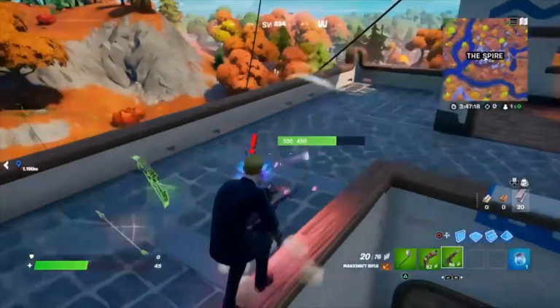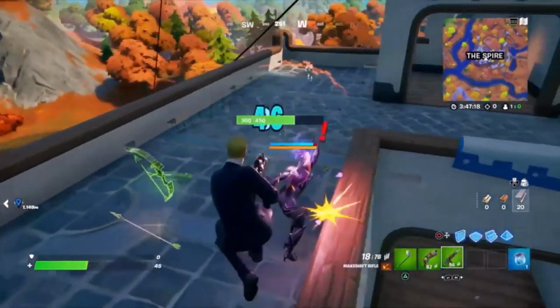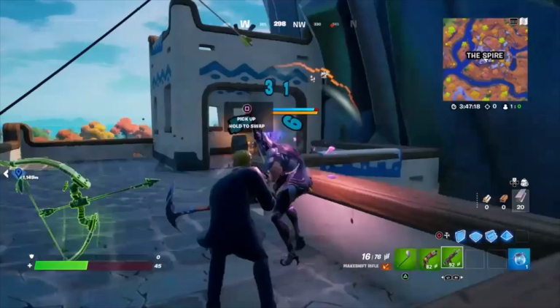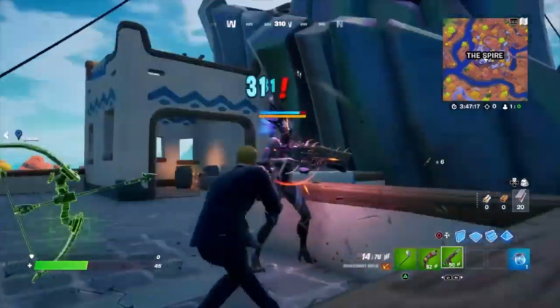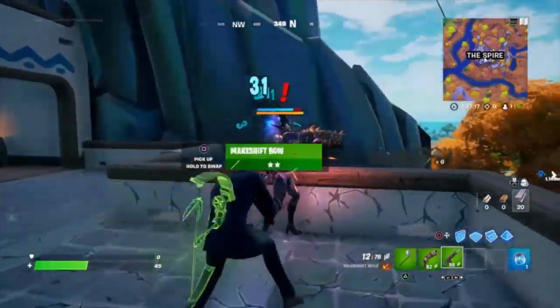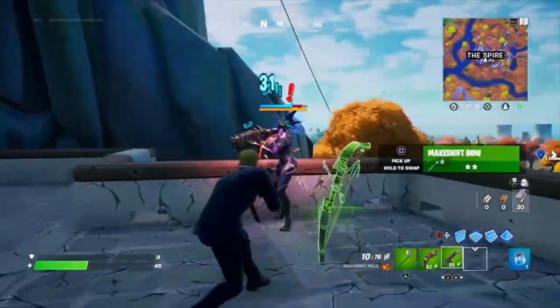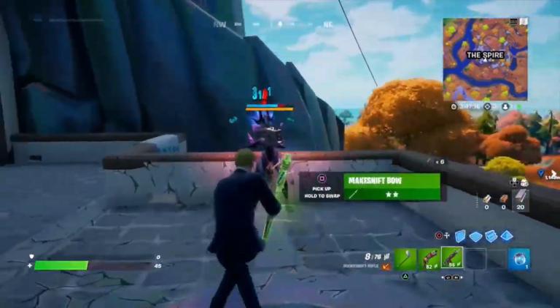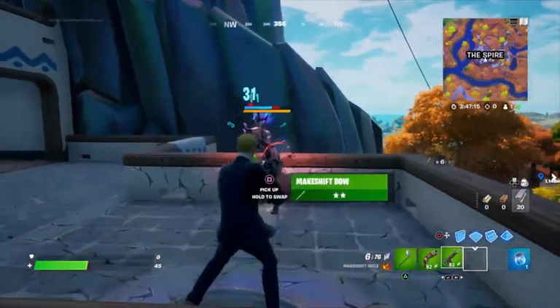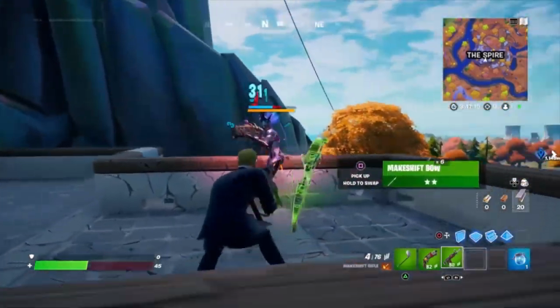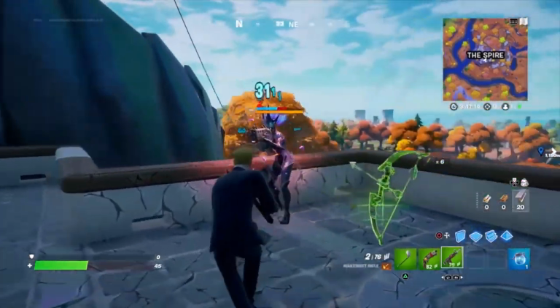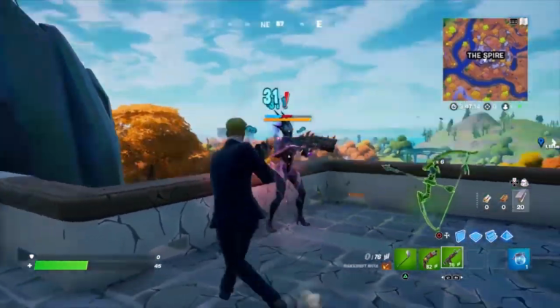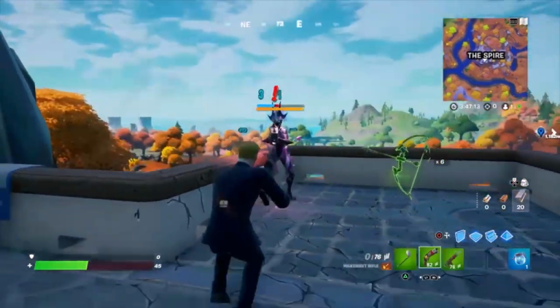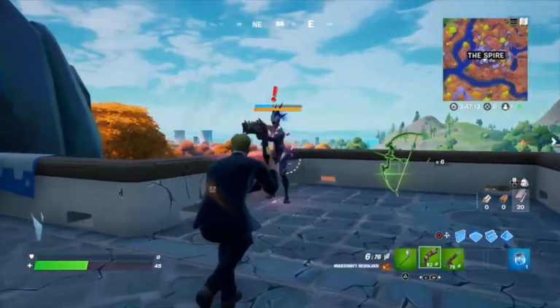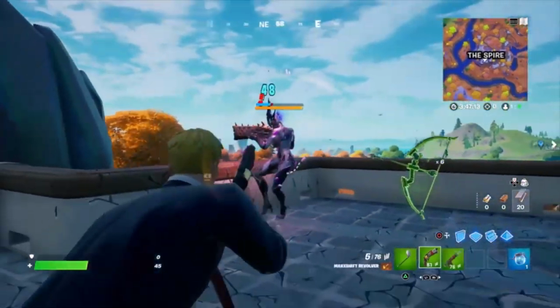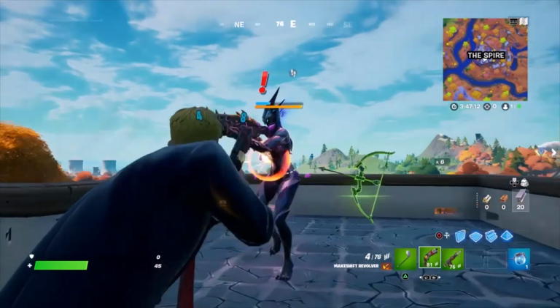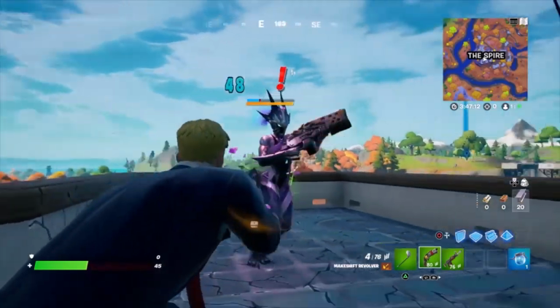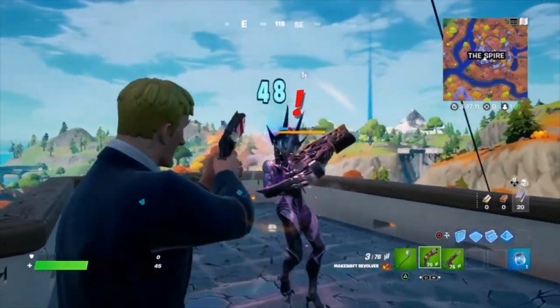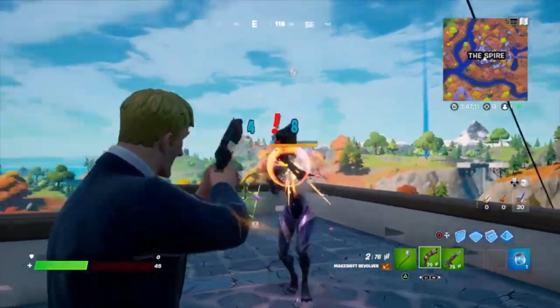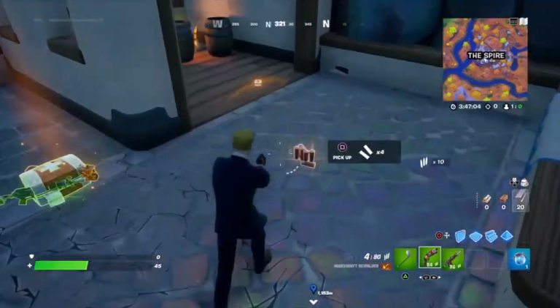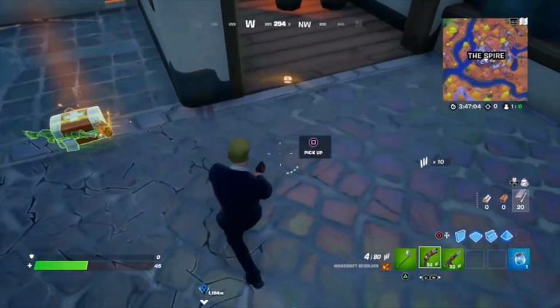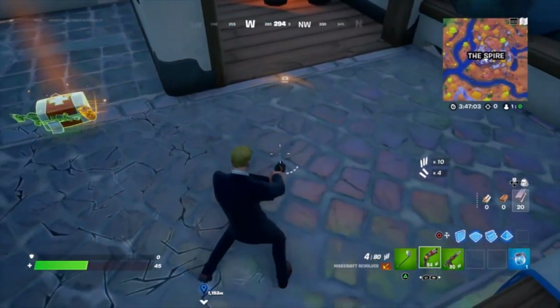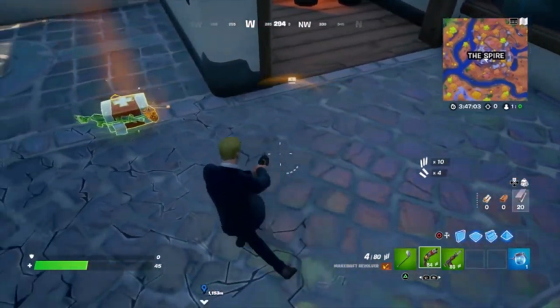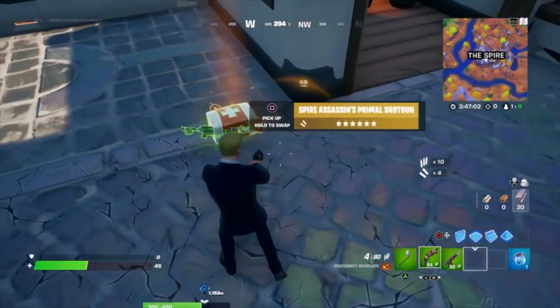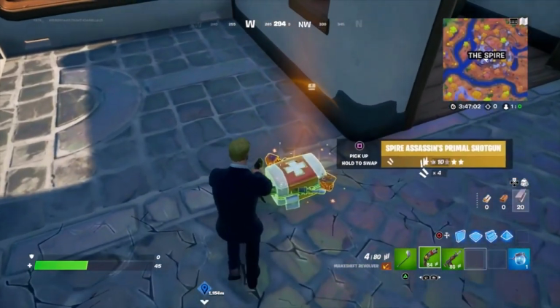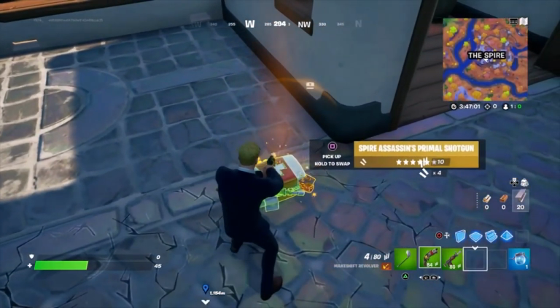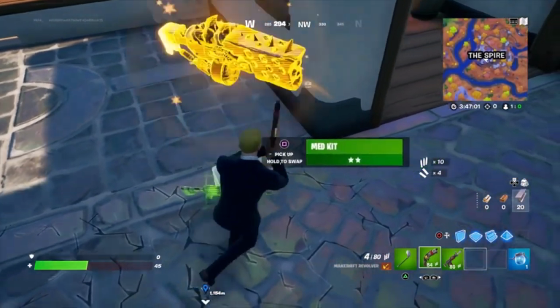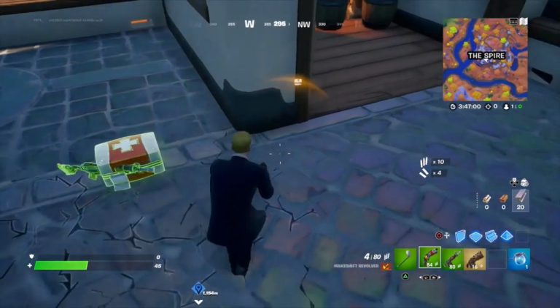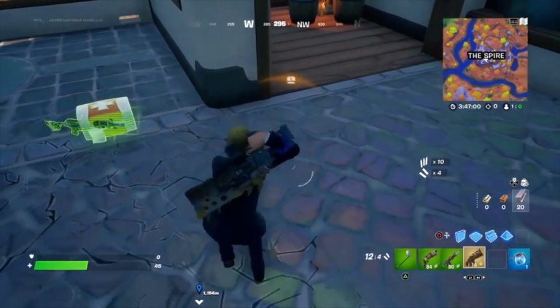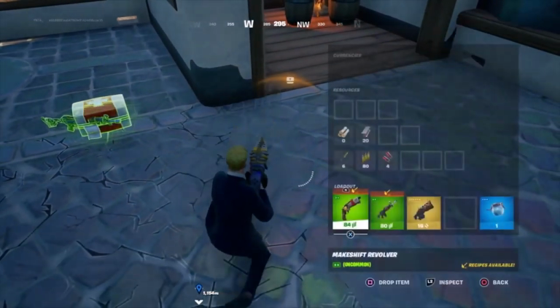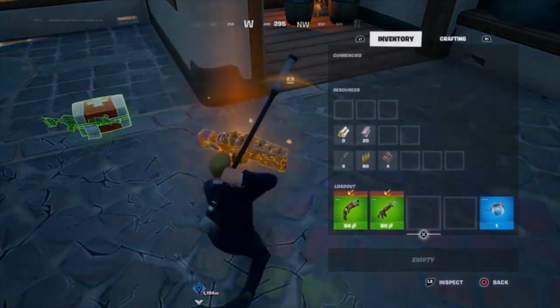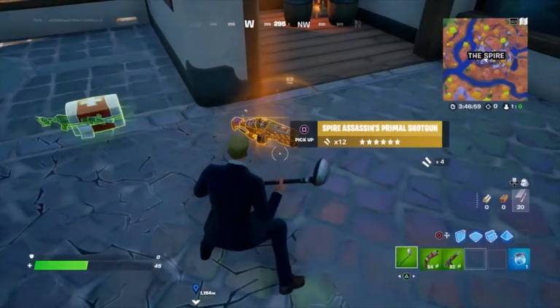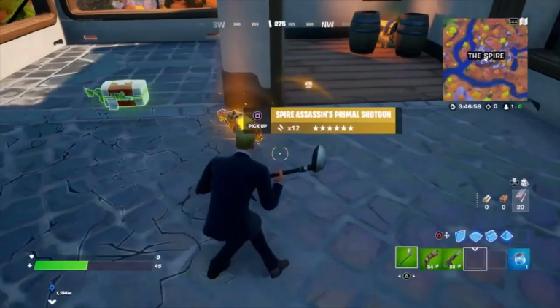The next thing is mythical weapons. I found the mythical shotgun, which you have to go to the Spire to find. It's the mythic version of the primal shotgun — and since even the green and blue versions are already very powerful, this one is quite strong.